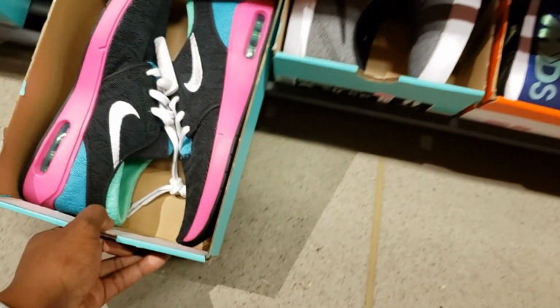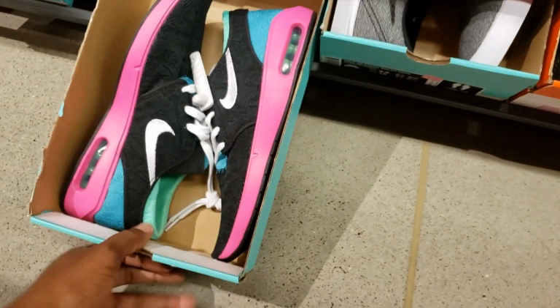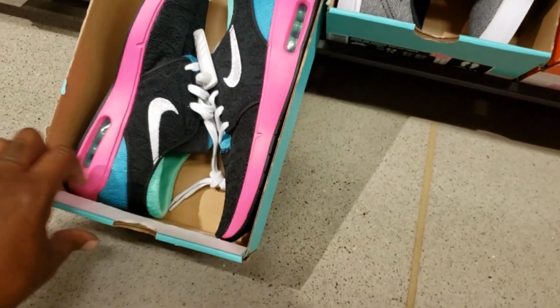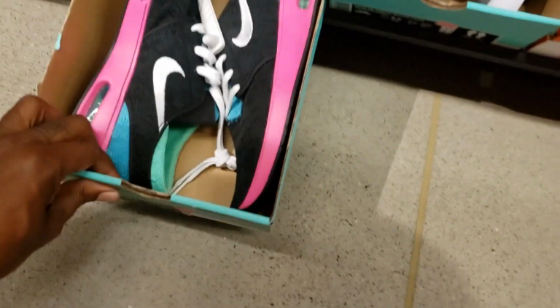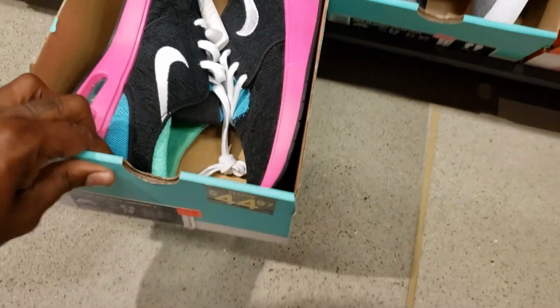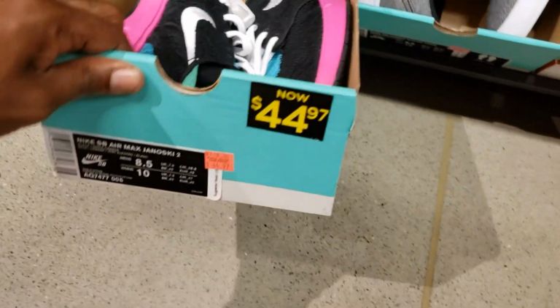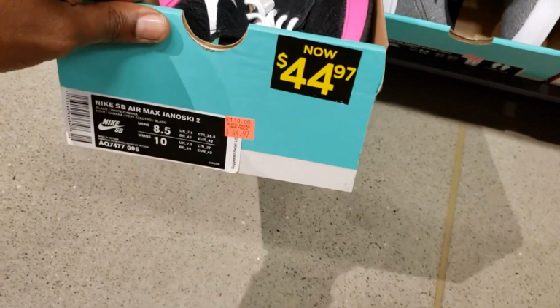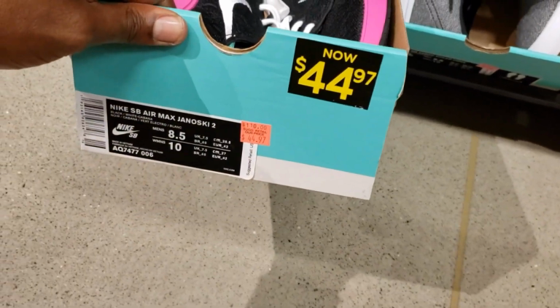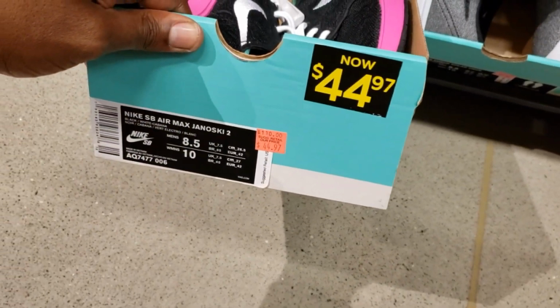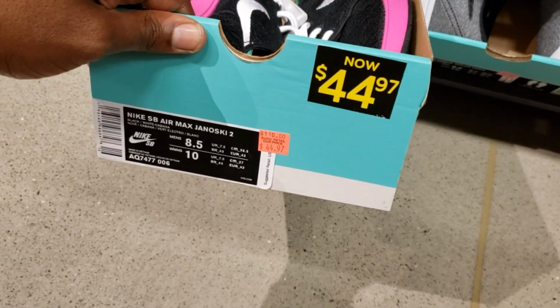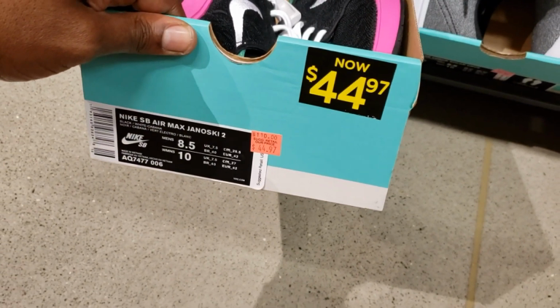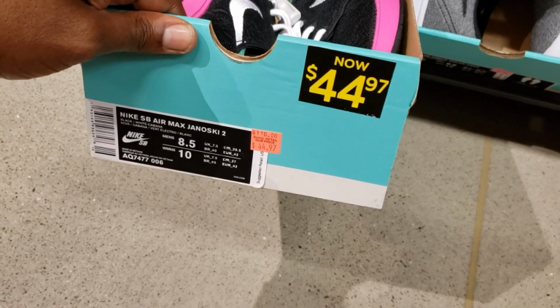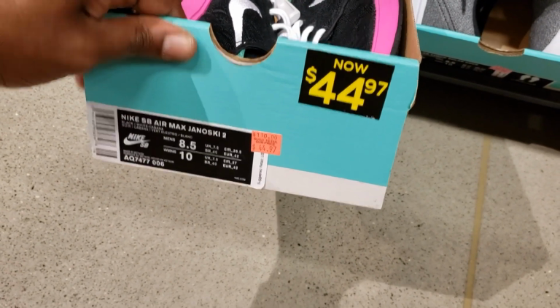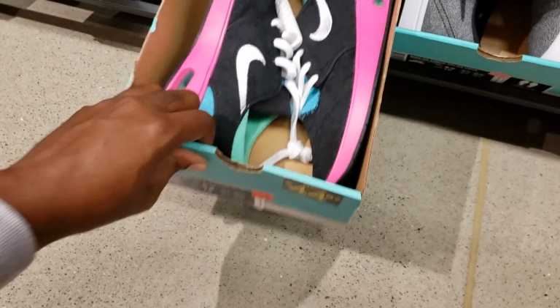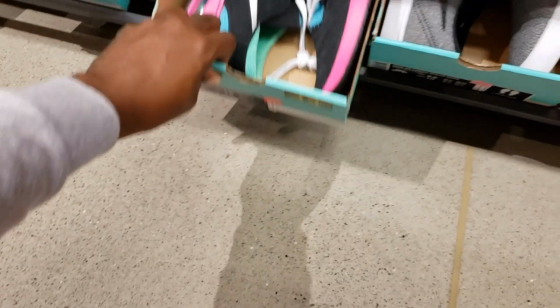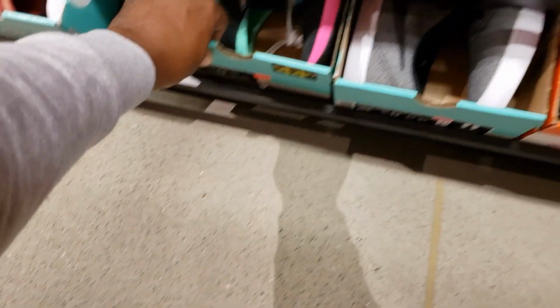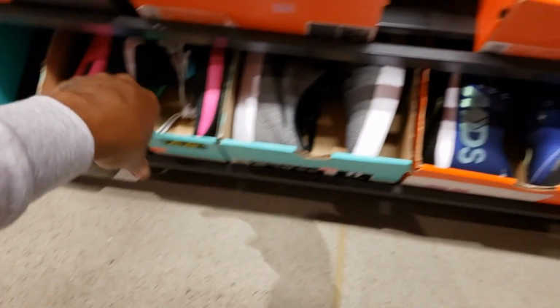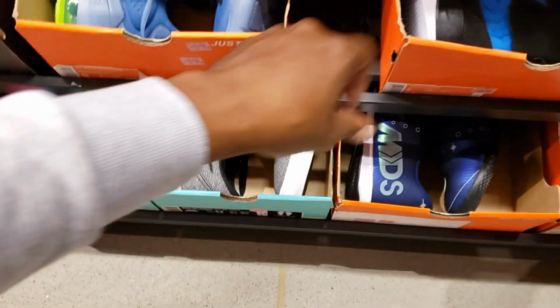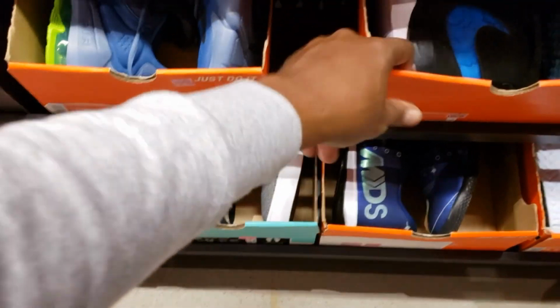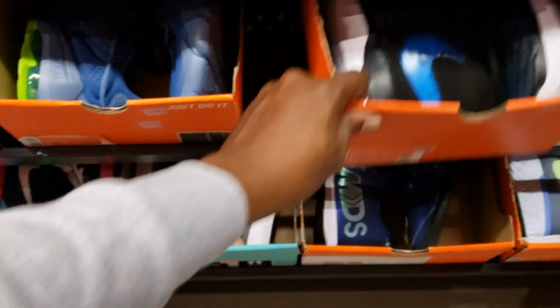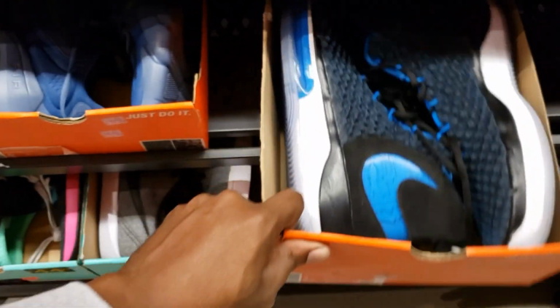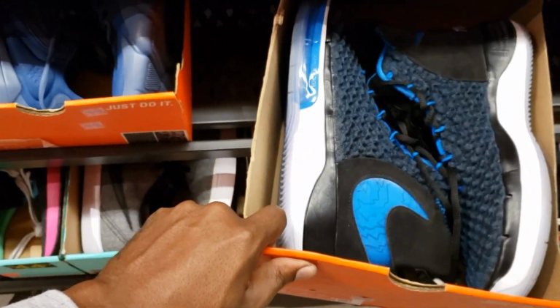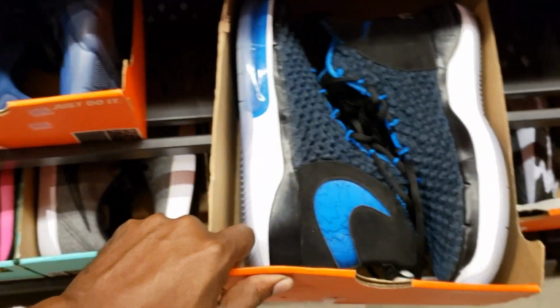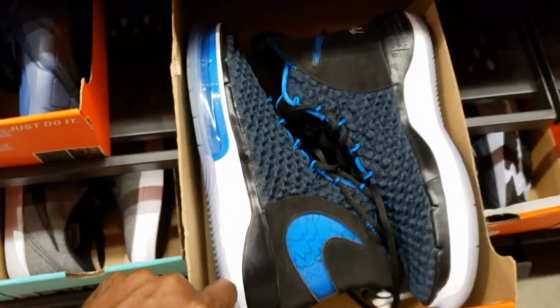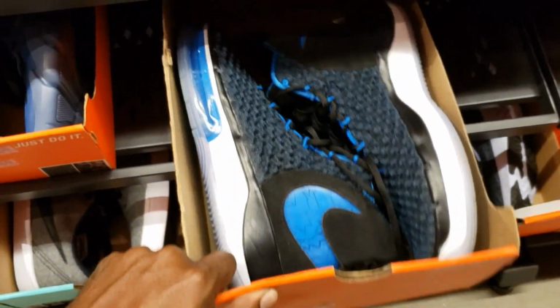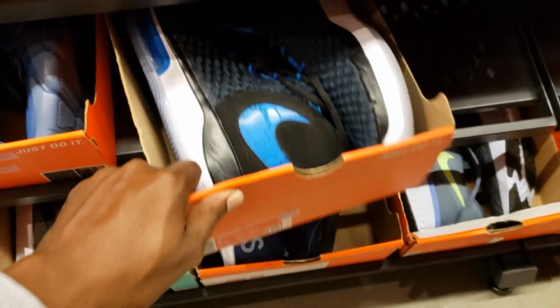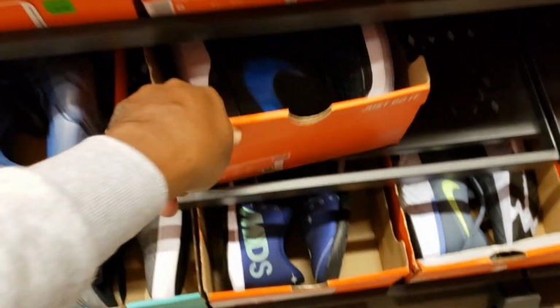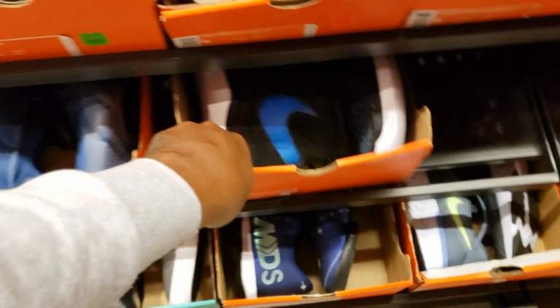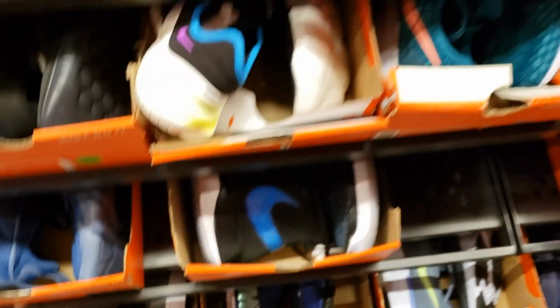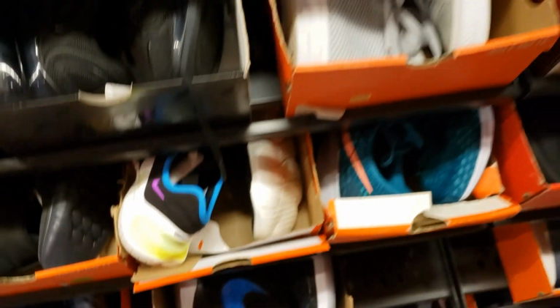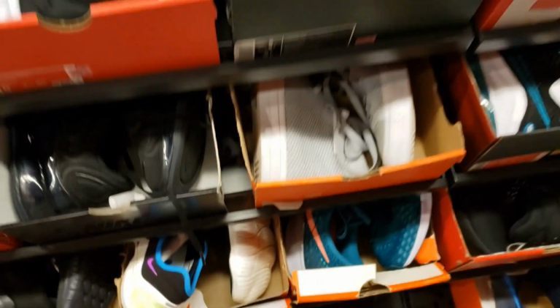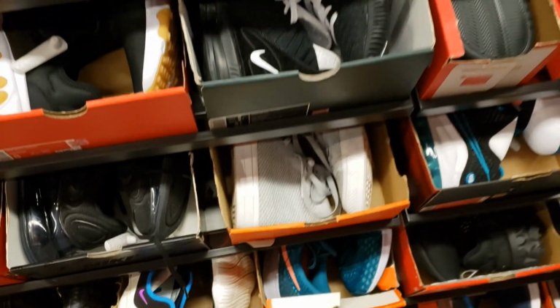Got these over here chilling — $44, size eight and a half. Alpha Dunks. No, we're passing on those.